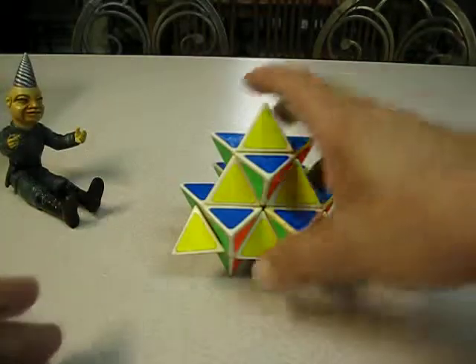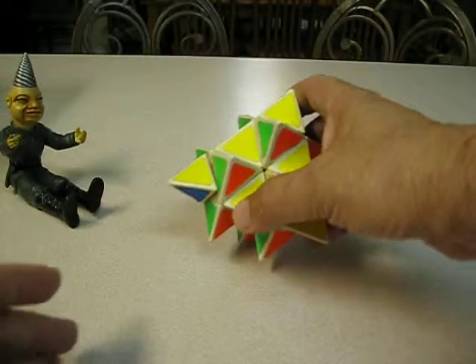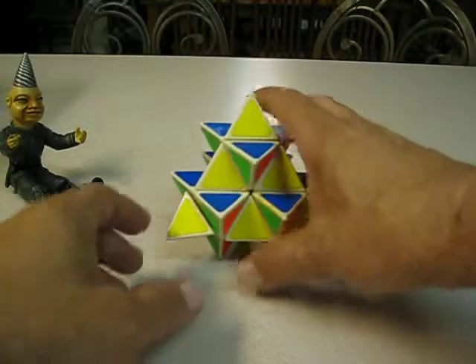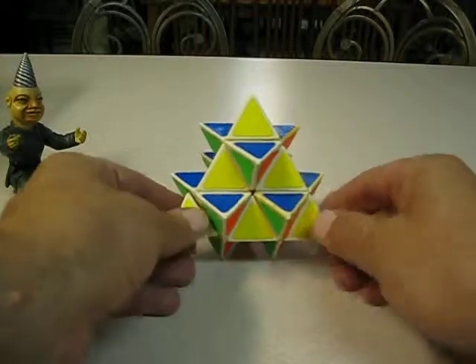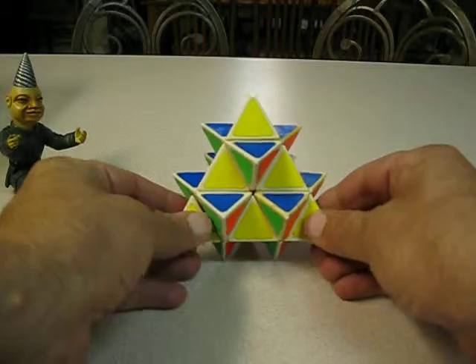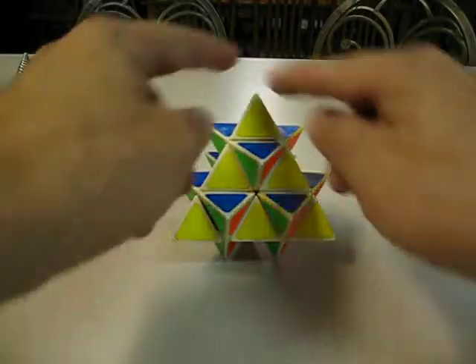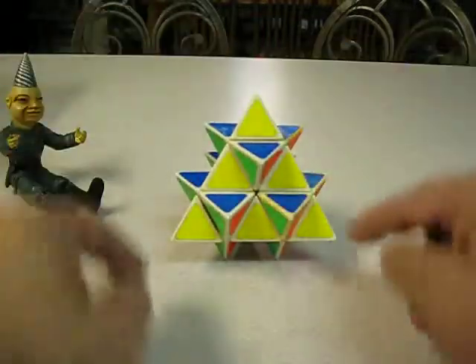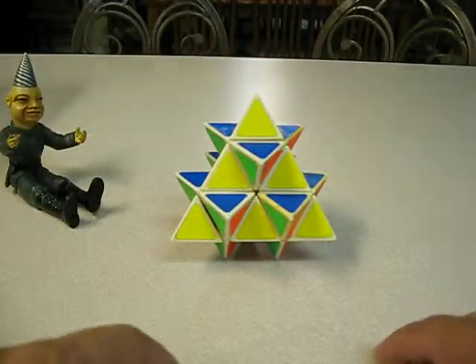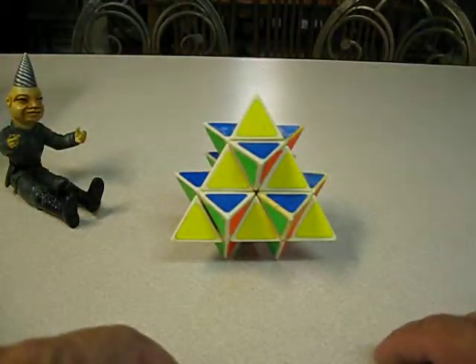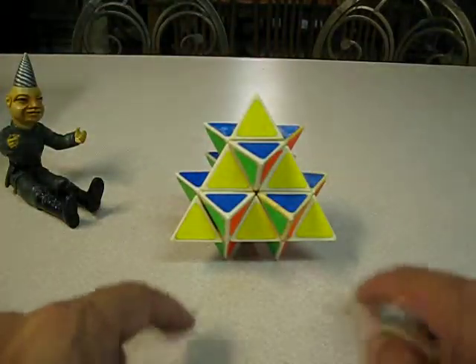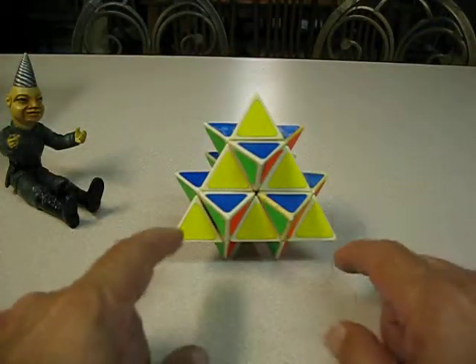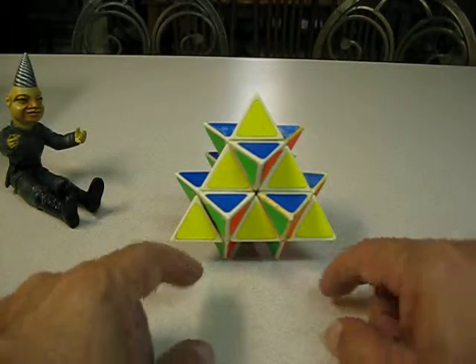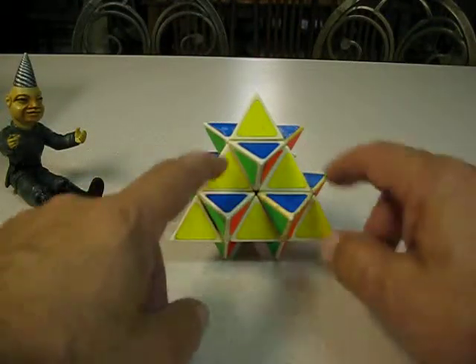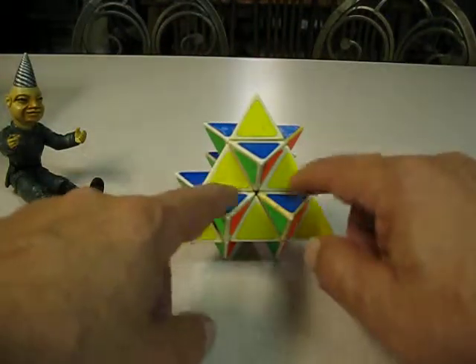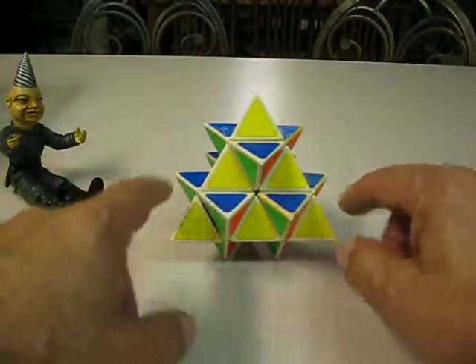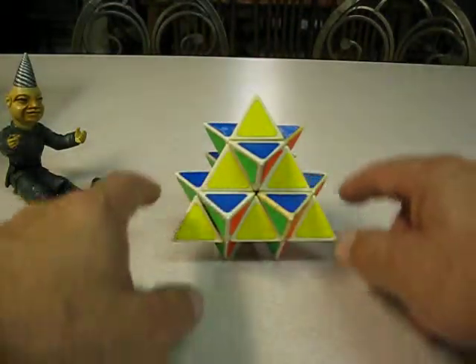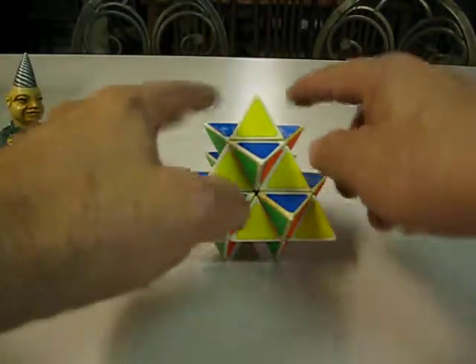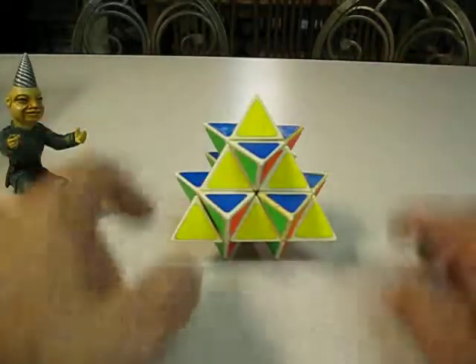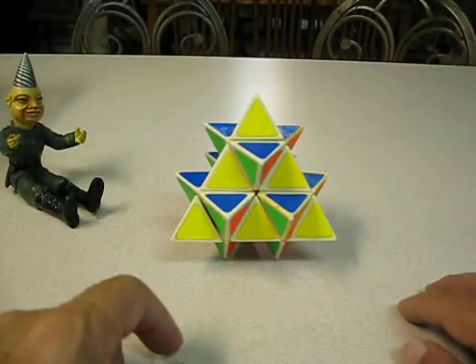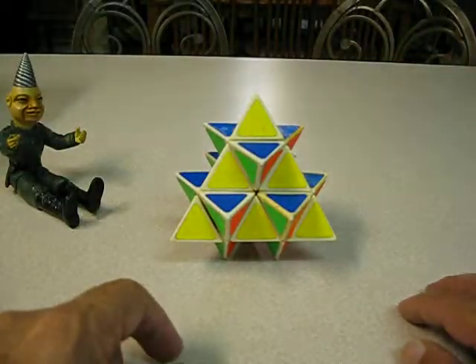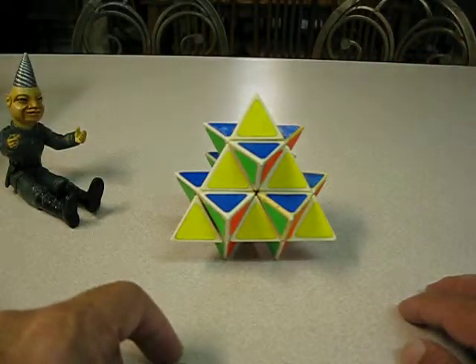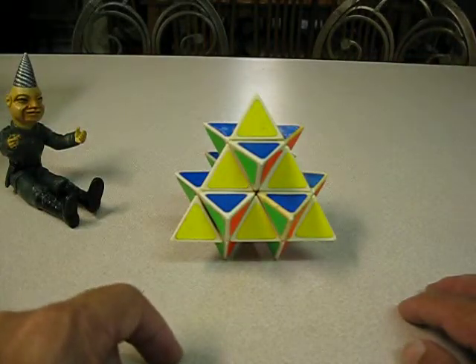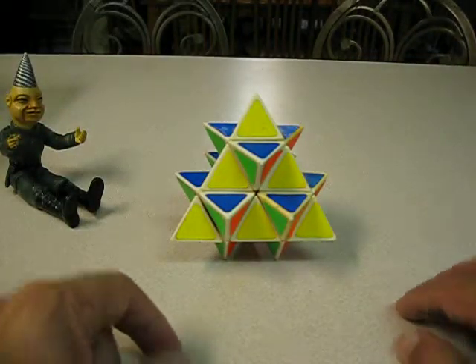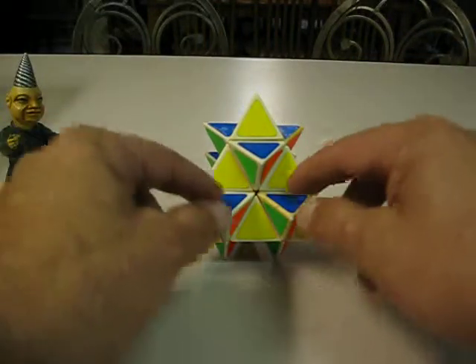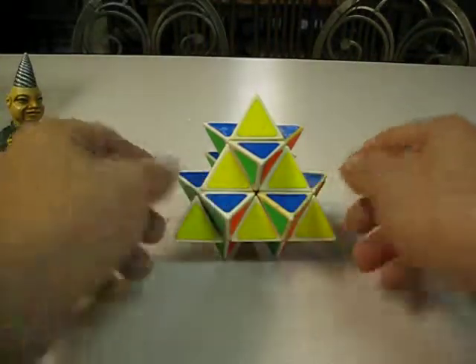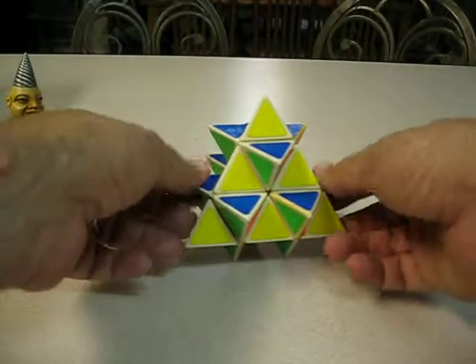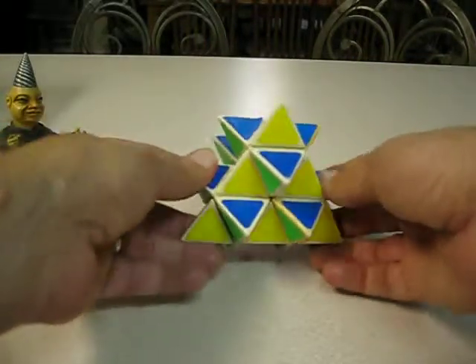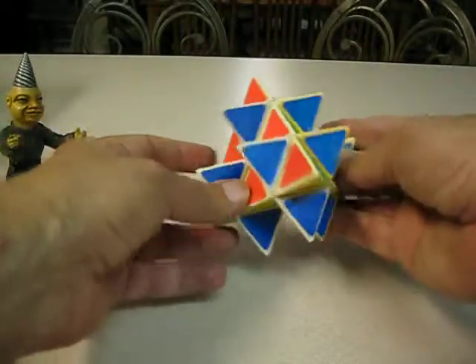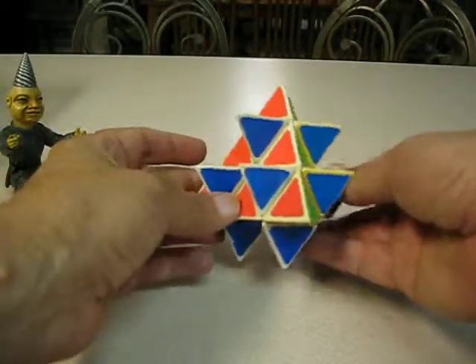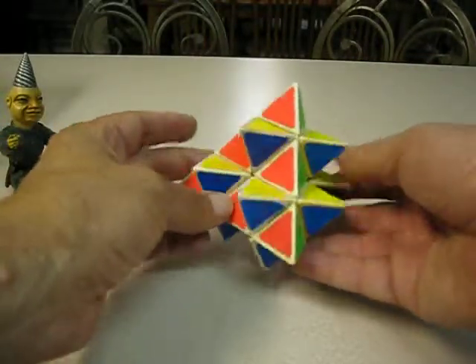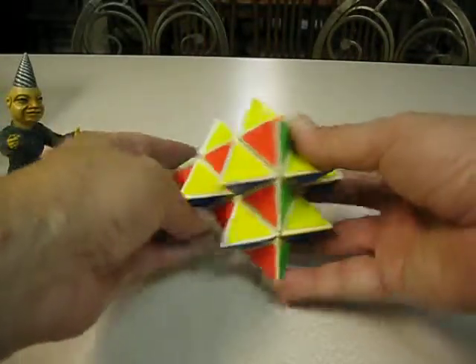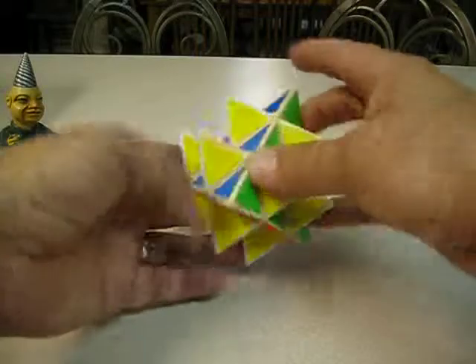I have a regular pyraminx, and I got another one — a couple of them I think. I cut off the corners, used those, and glued them on, then just replaced it. And there you have that one.